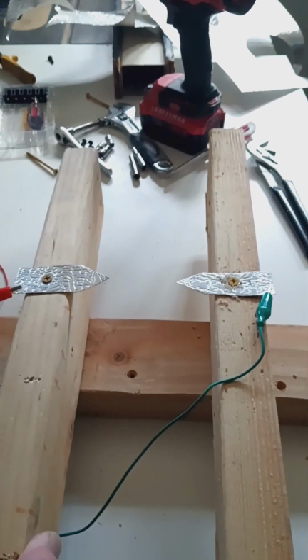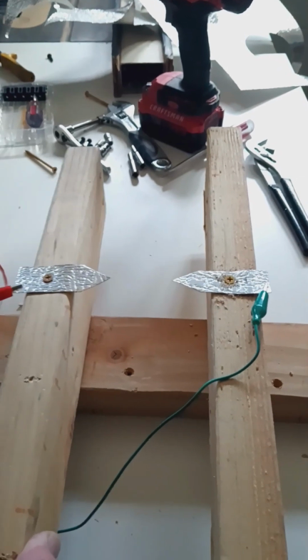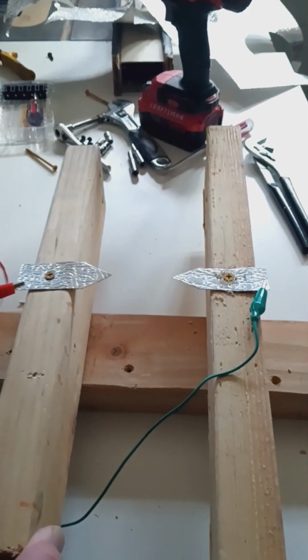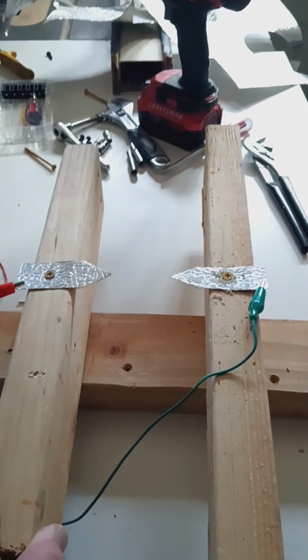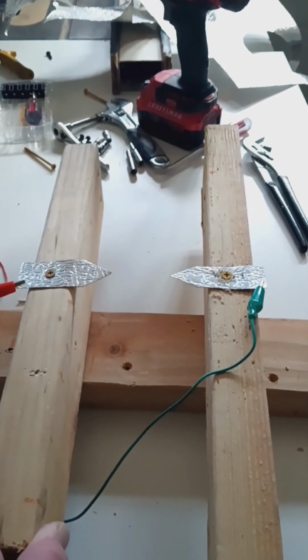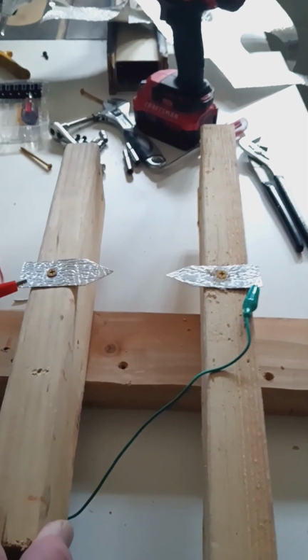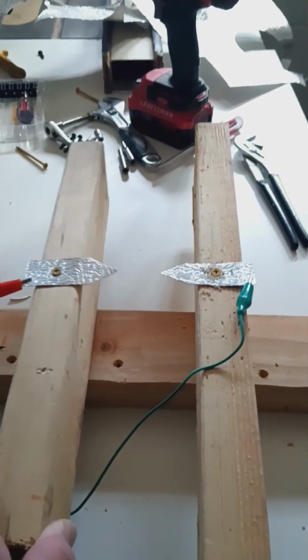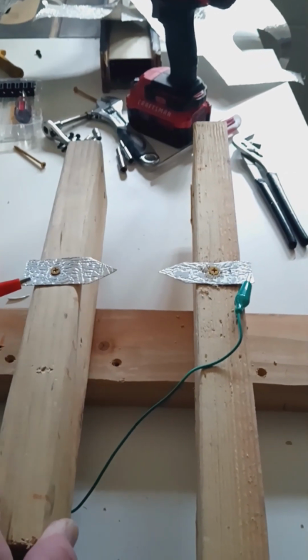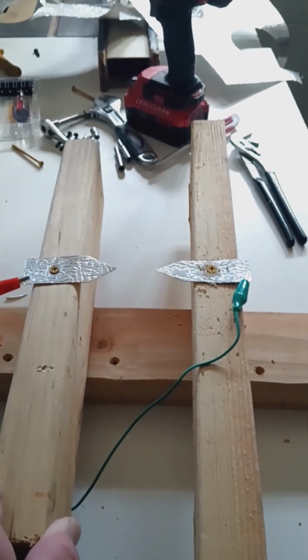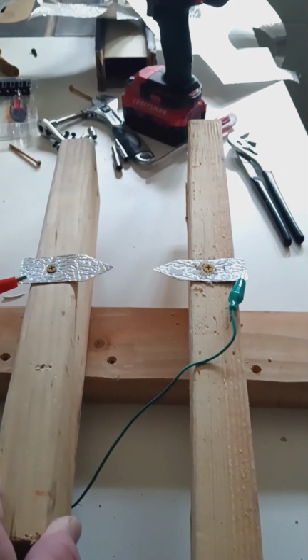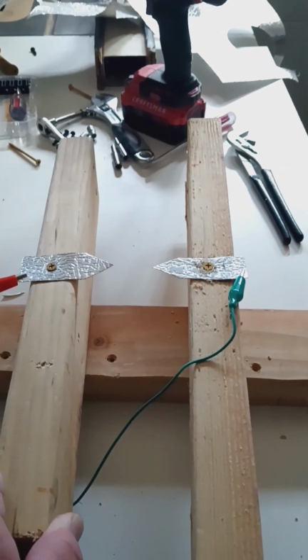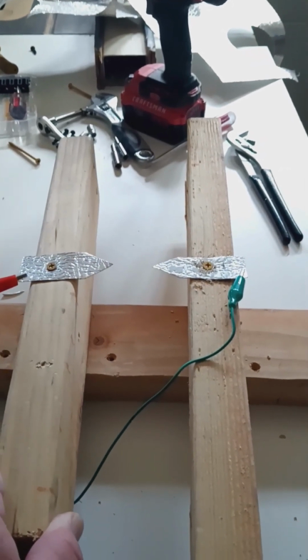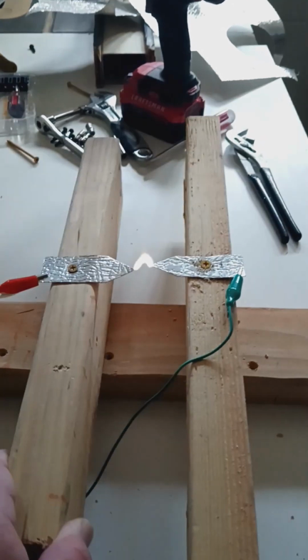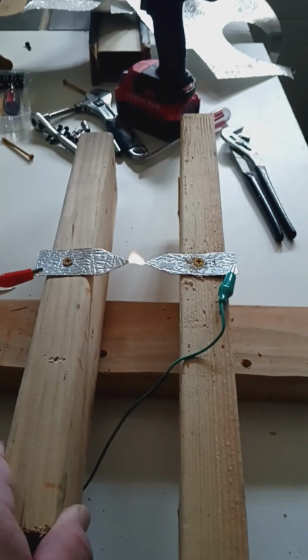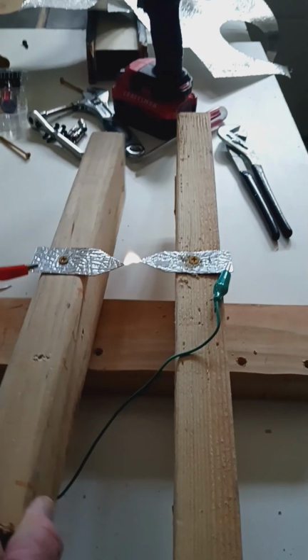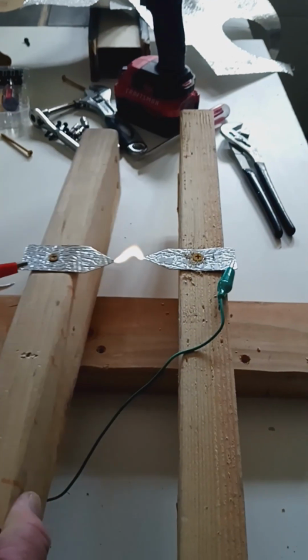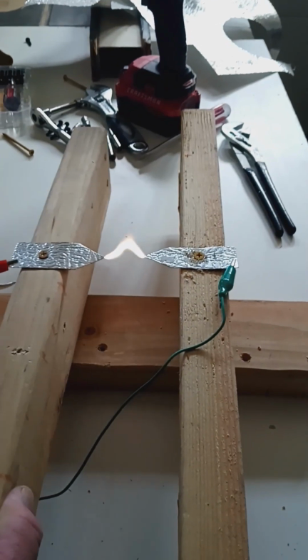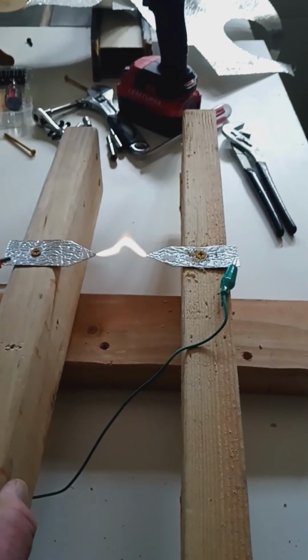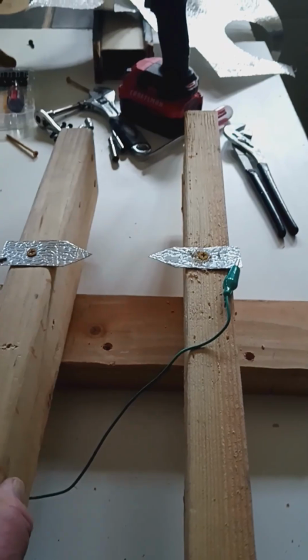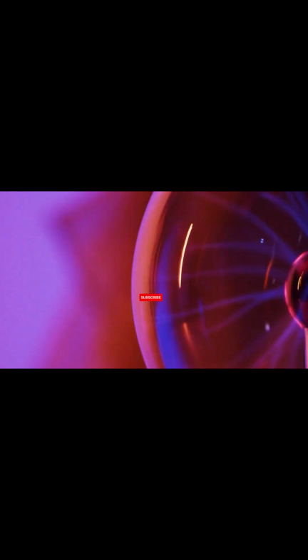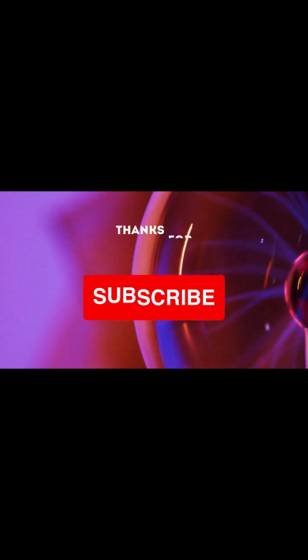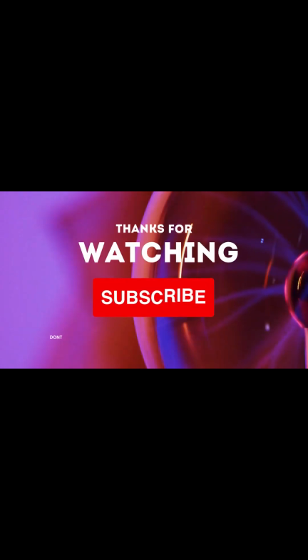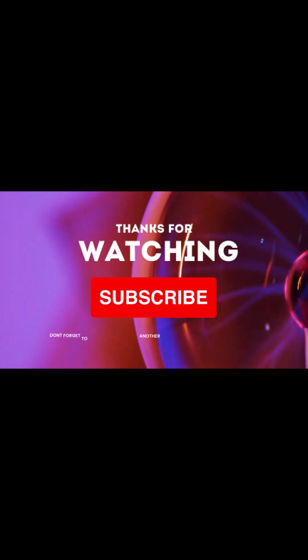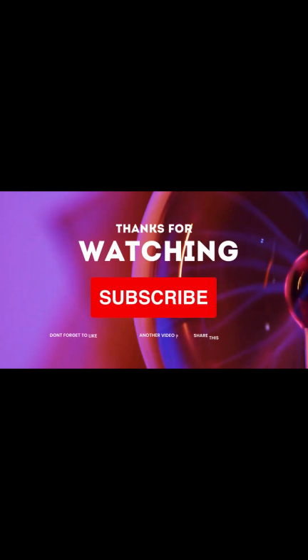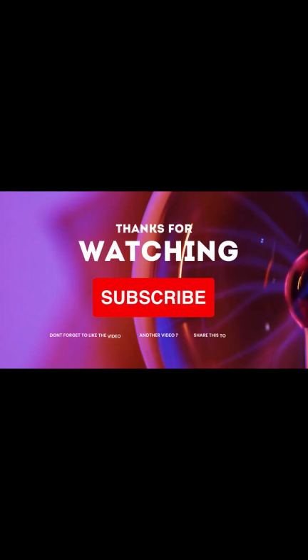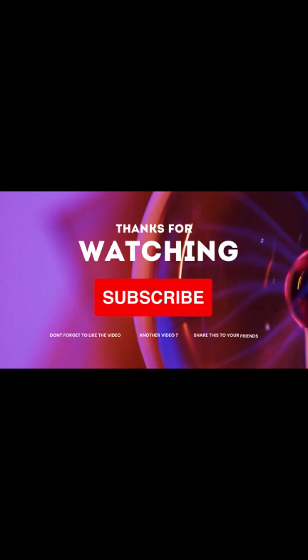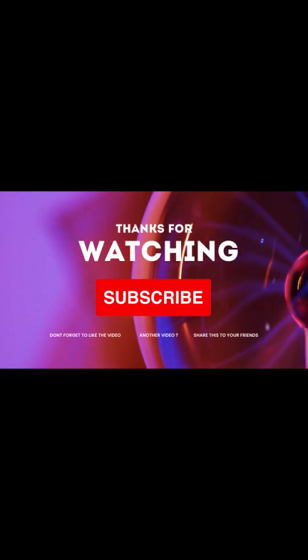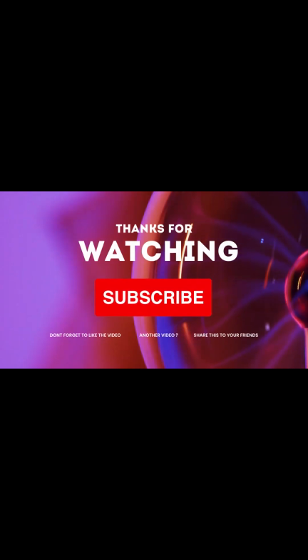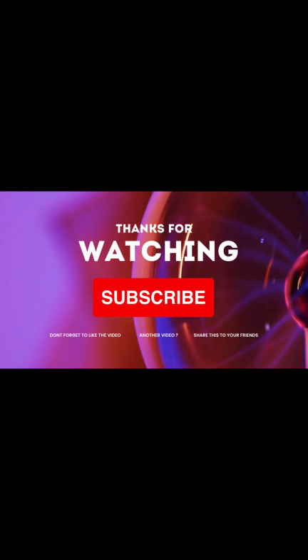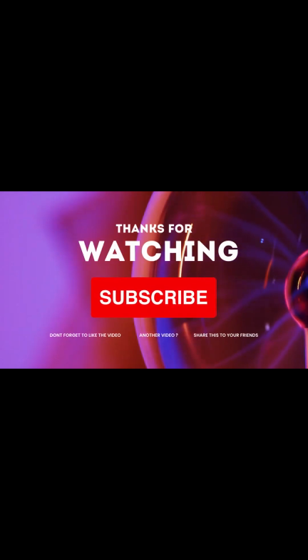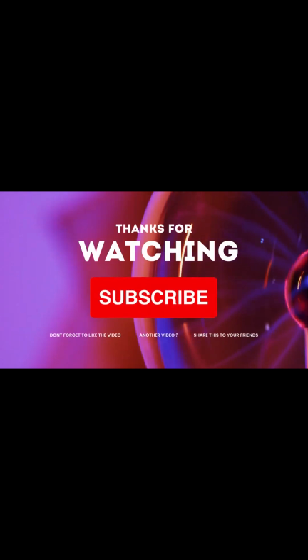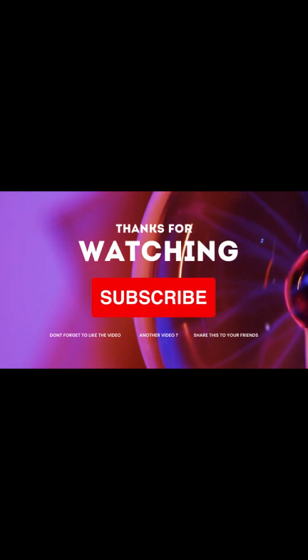Thank you for watching today, and if you like high voltage projects or building UFOs, please consider subscribing. Thank you very much and have a great day.